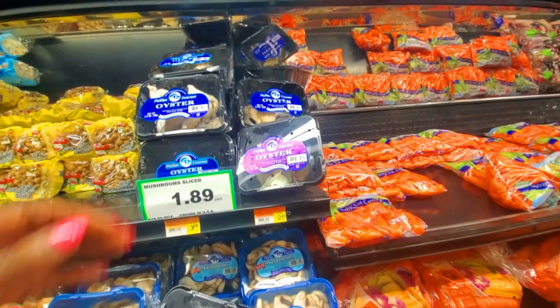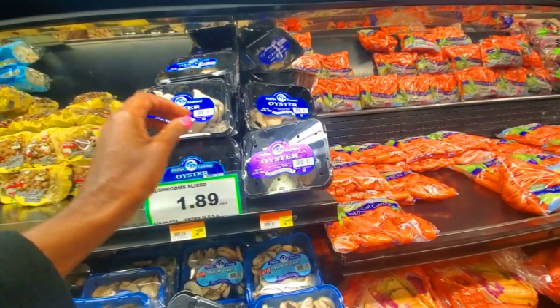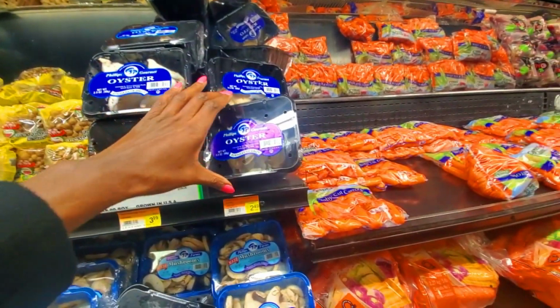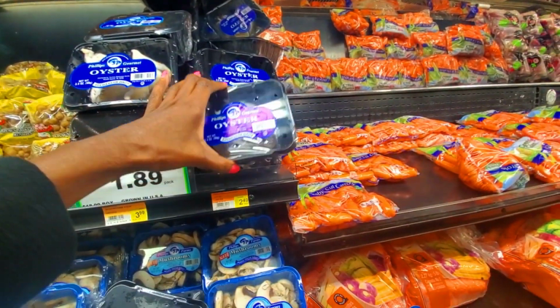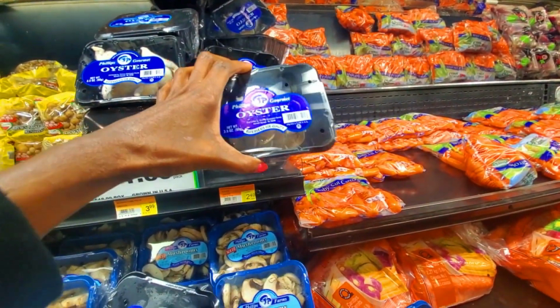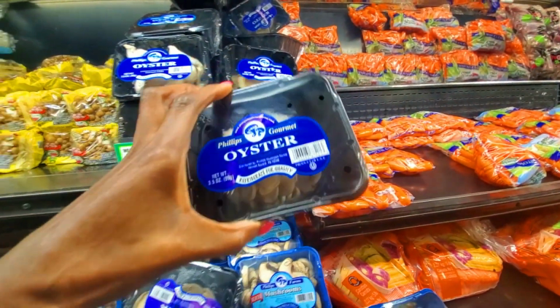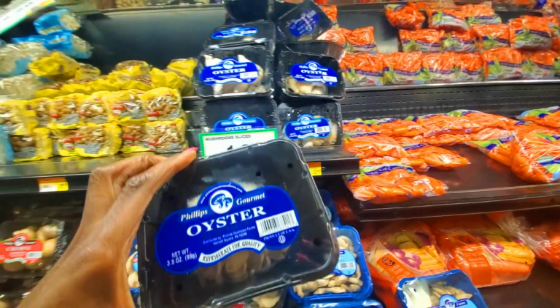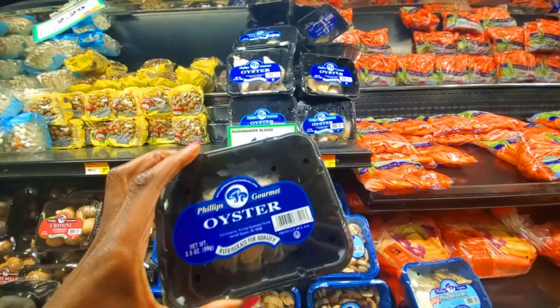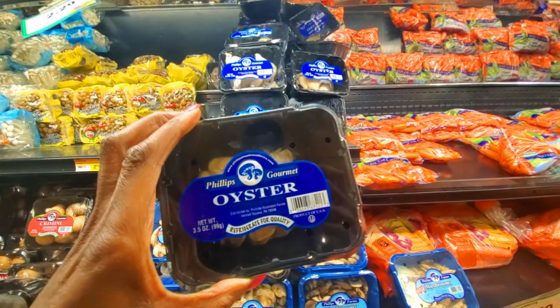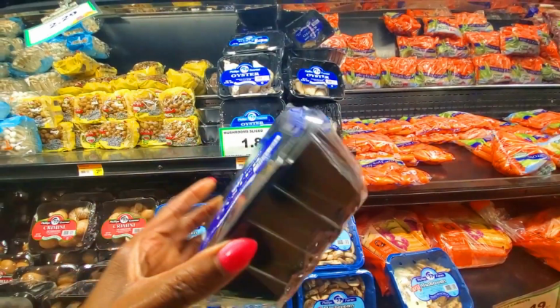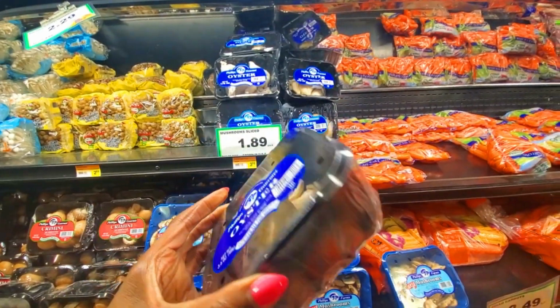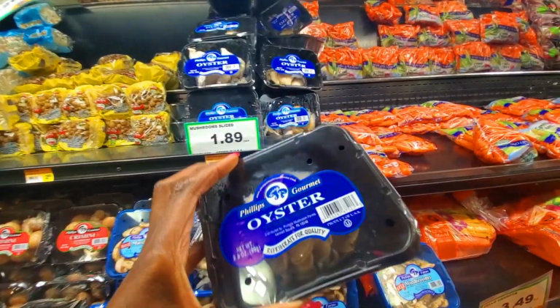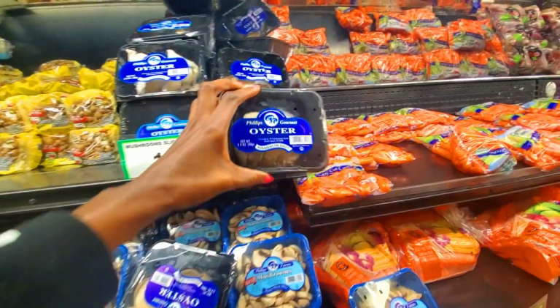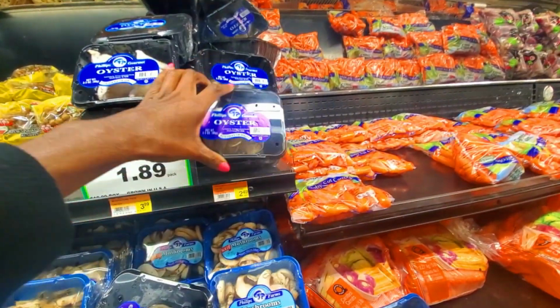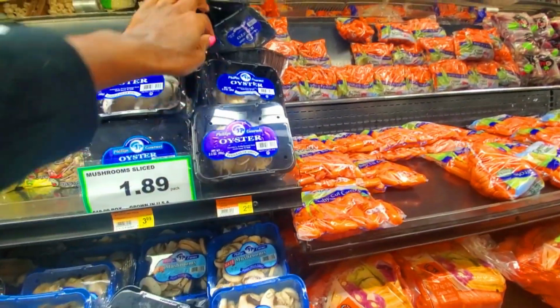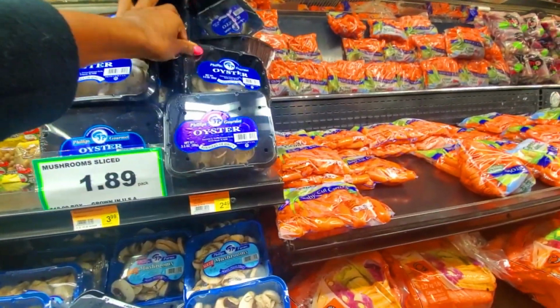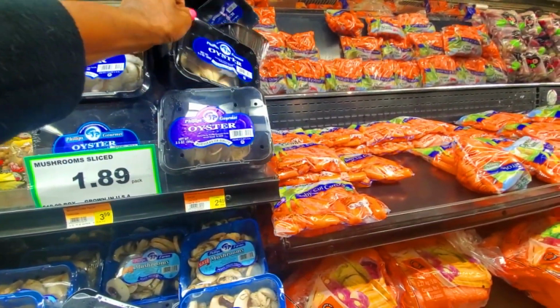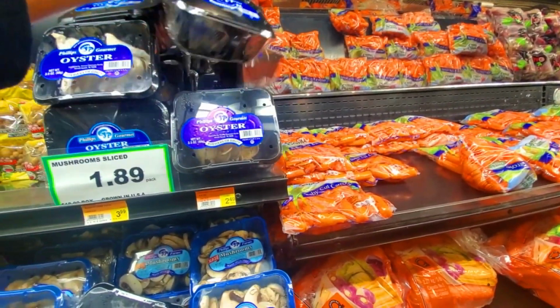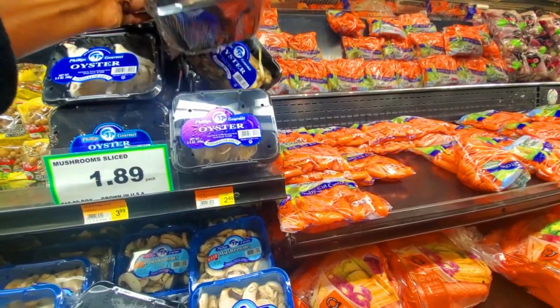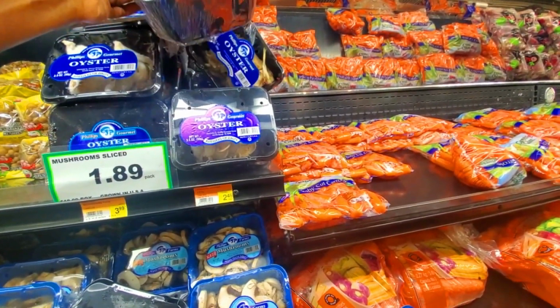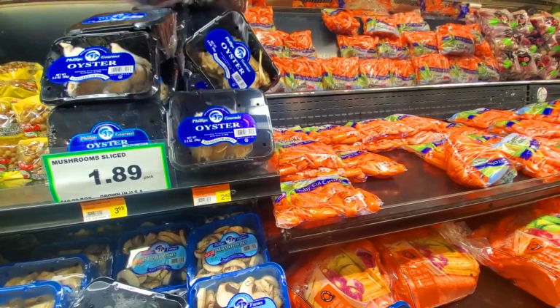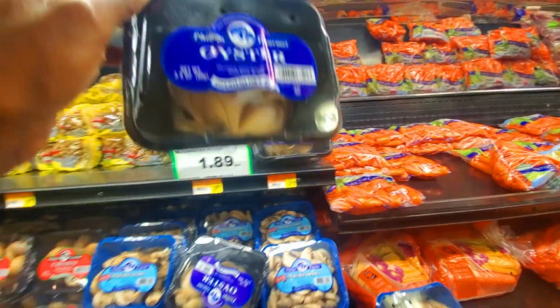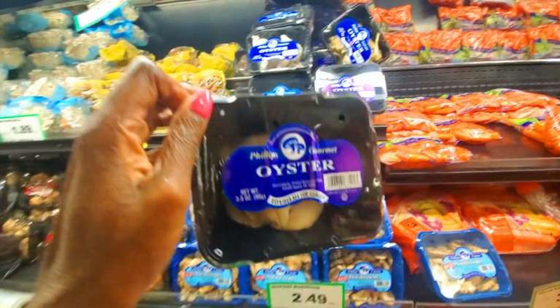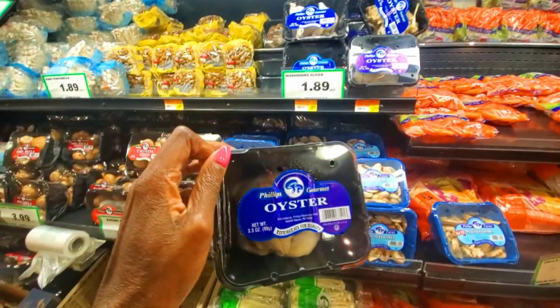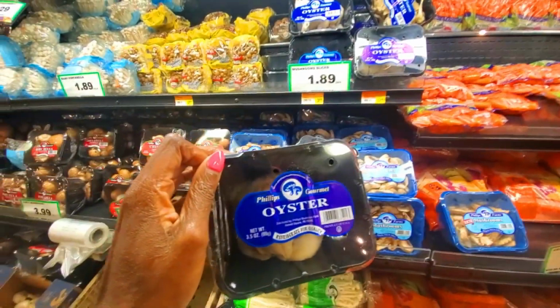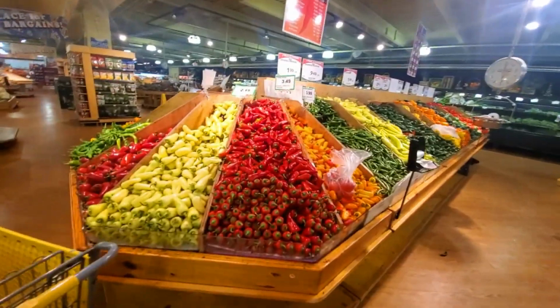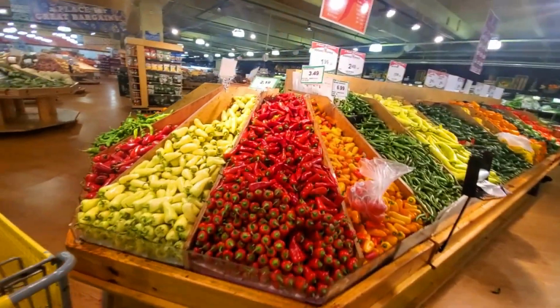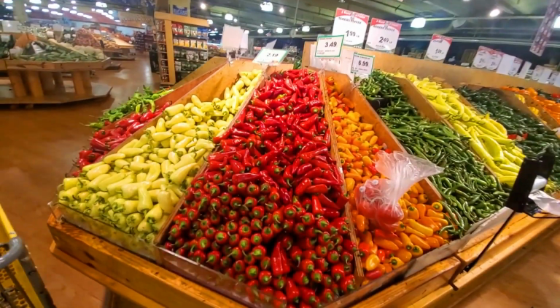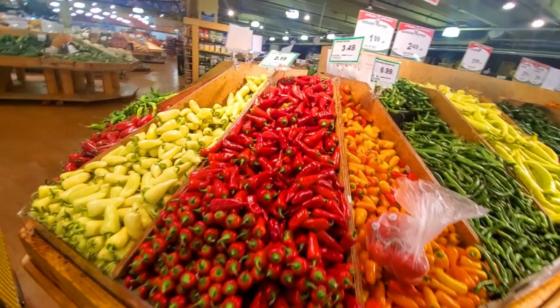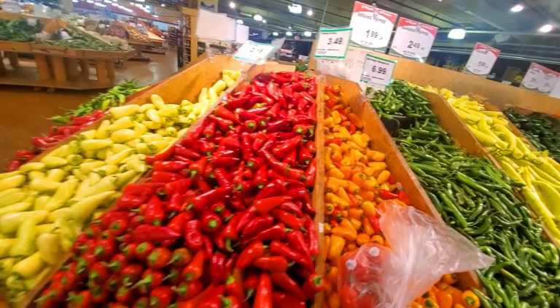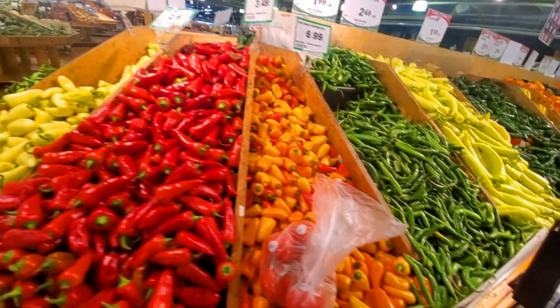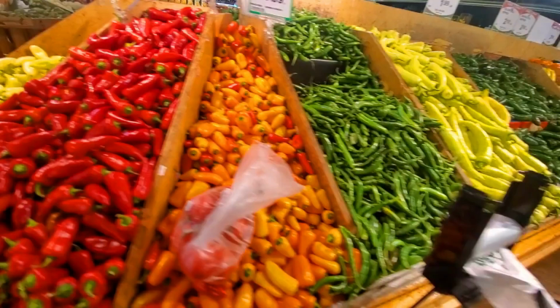These are $1.89 each. That's more like it. I'll probably get like two of these. Way better. Spicy items — I love spicy food.